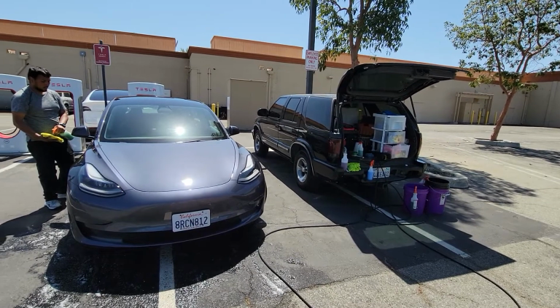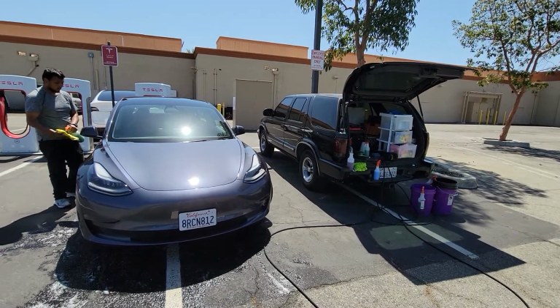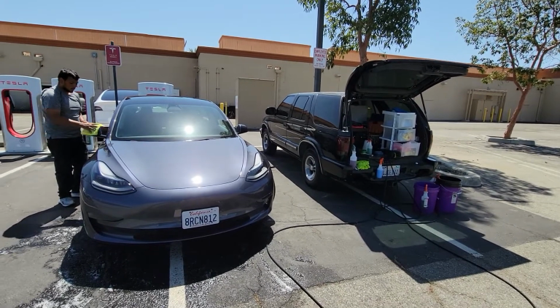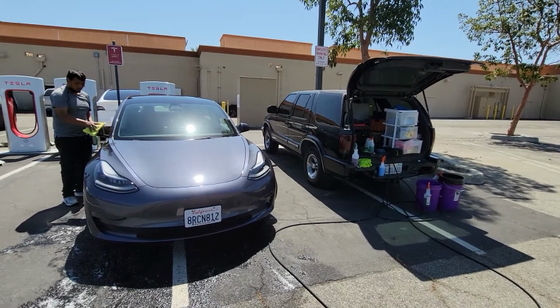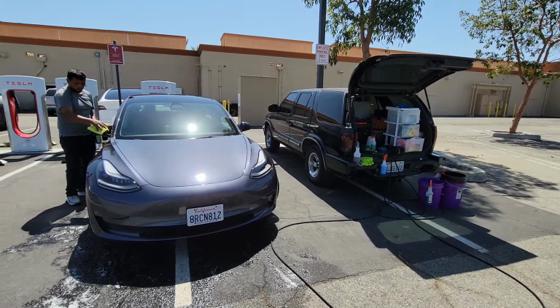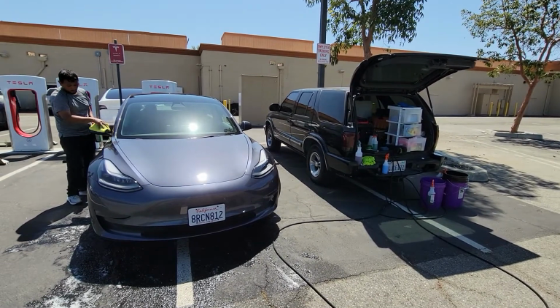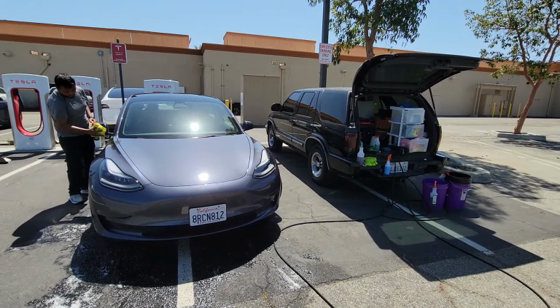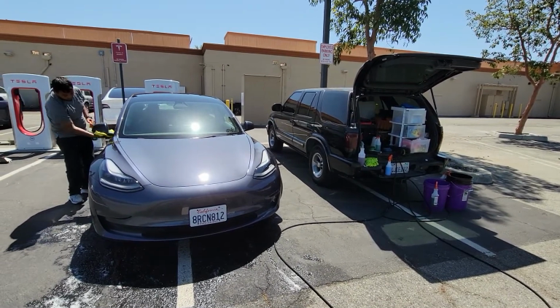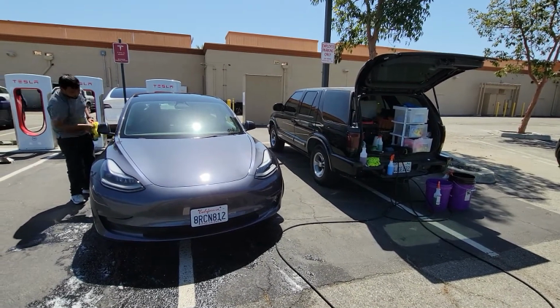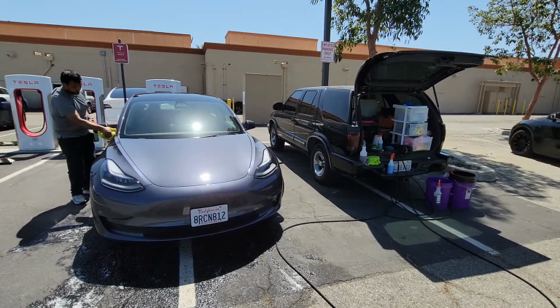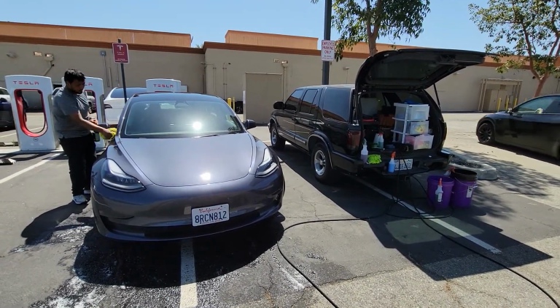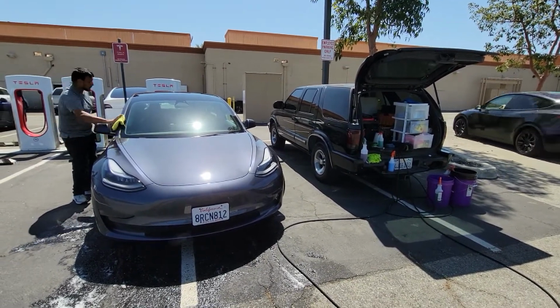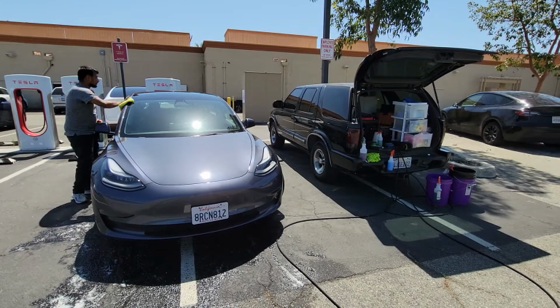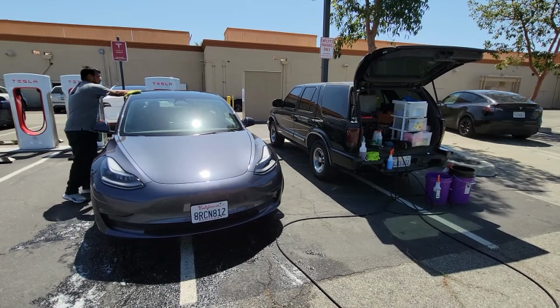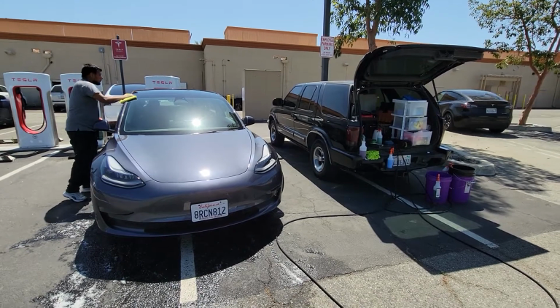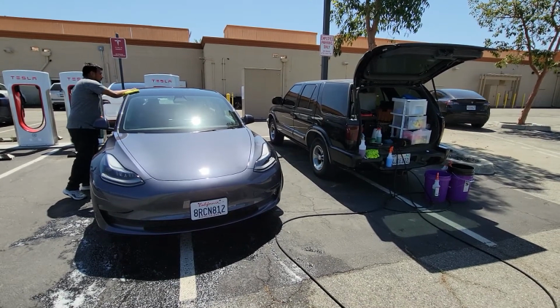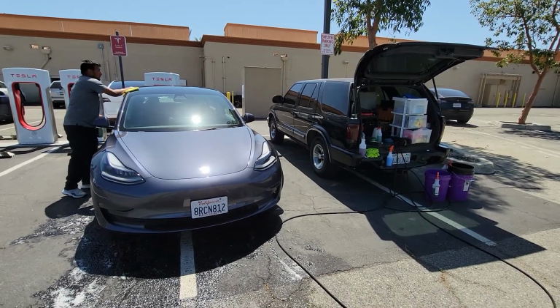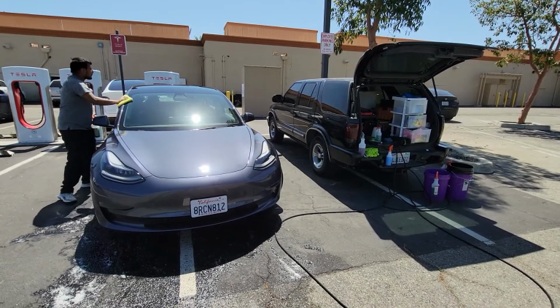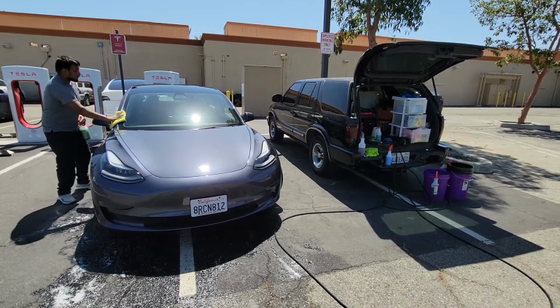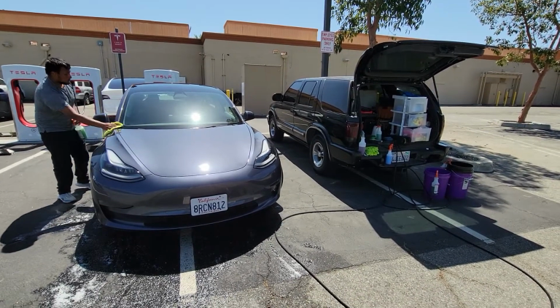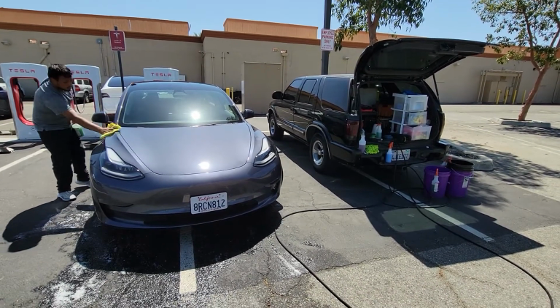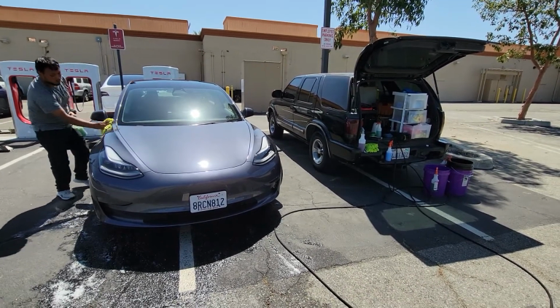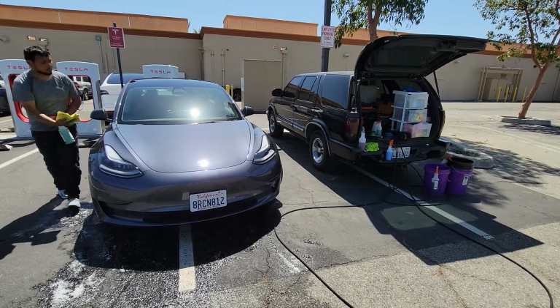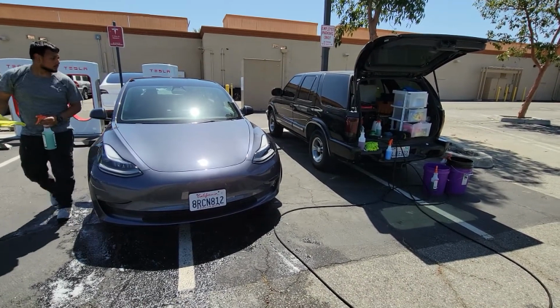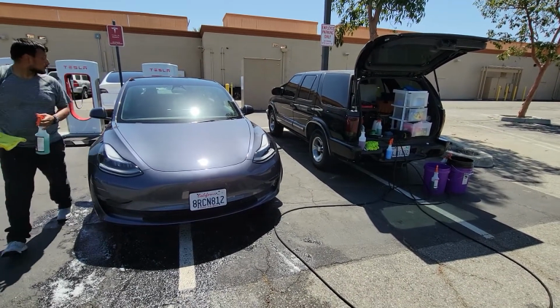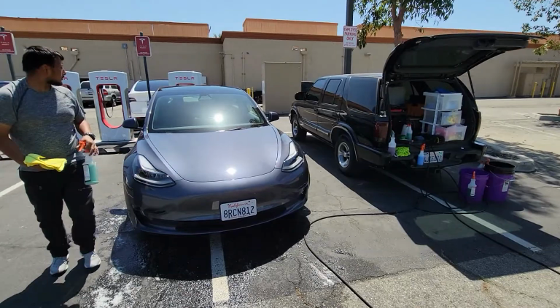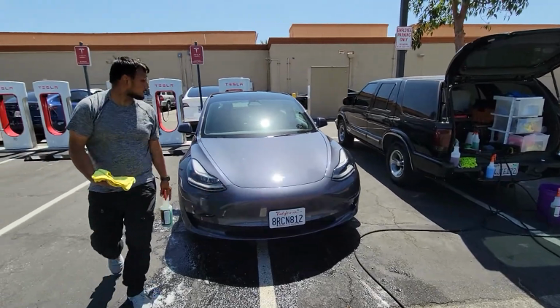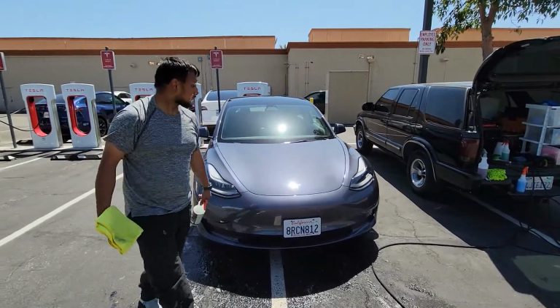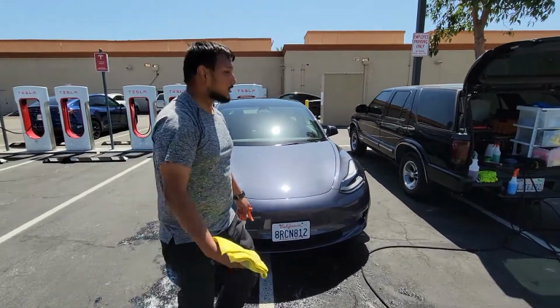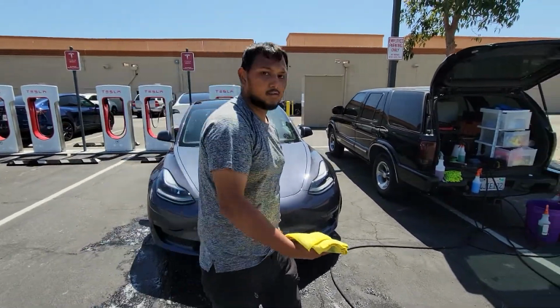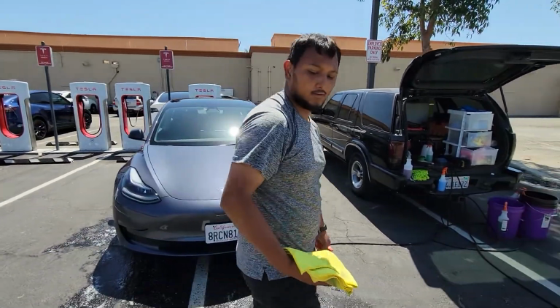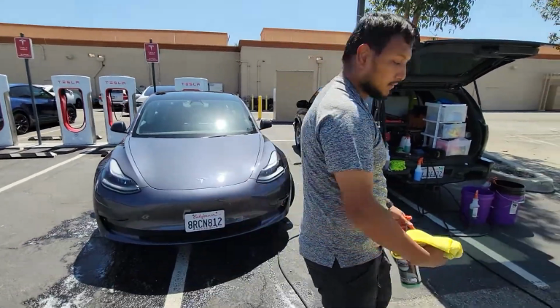He's pretty much wrapping it up. He did this in less than an hour — and how much is this? Fifty bucks.